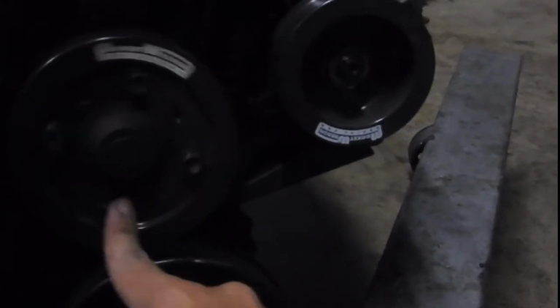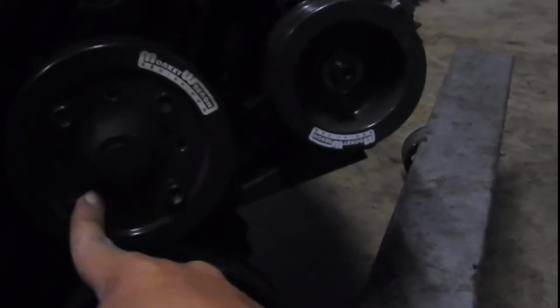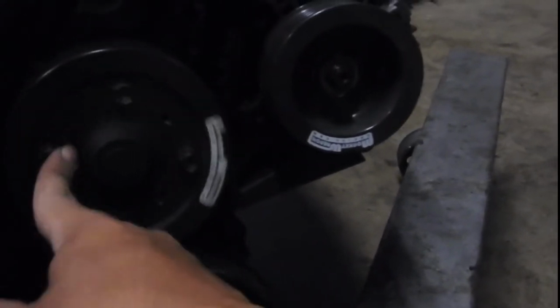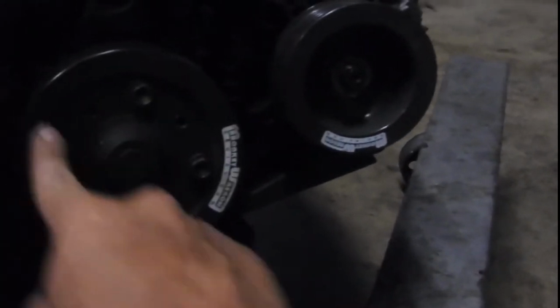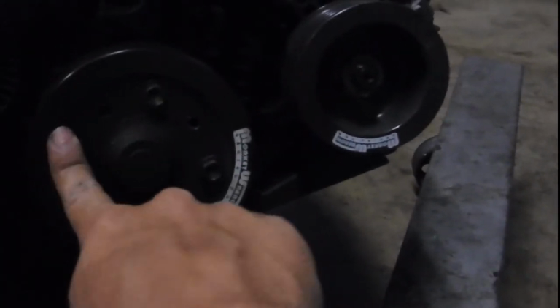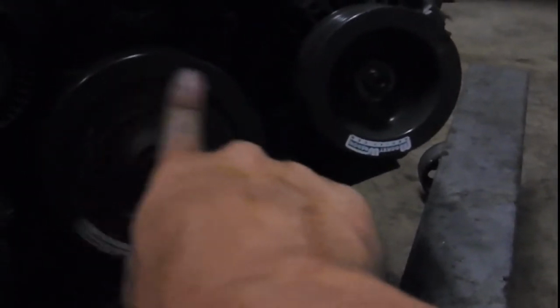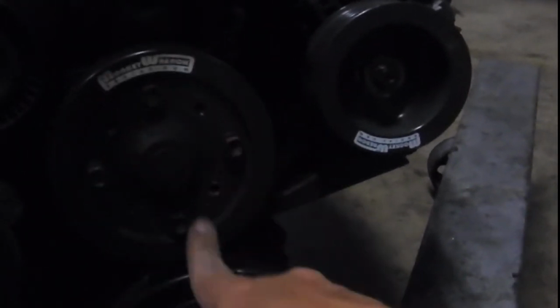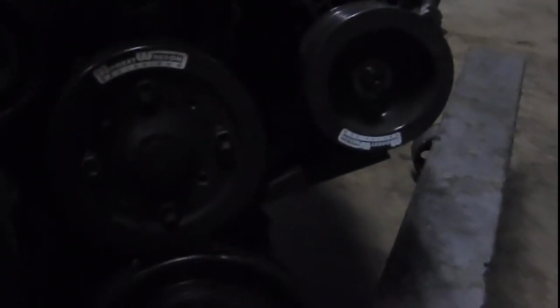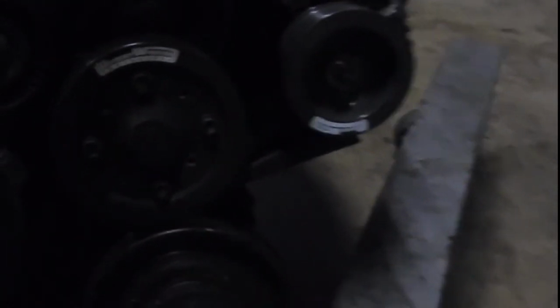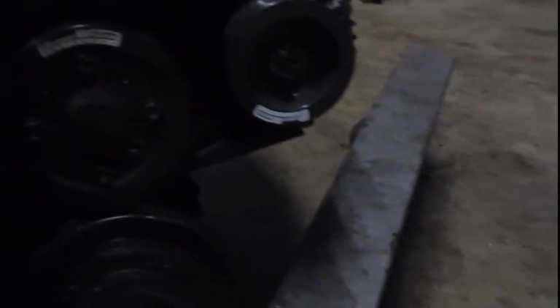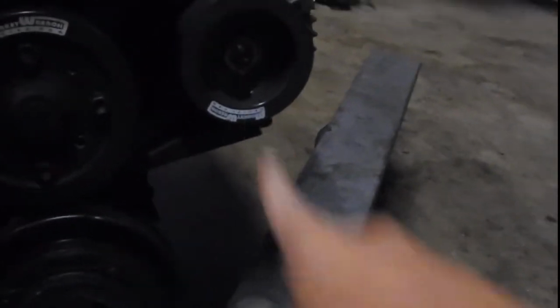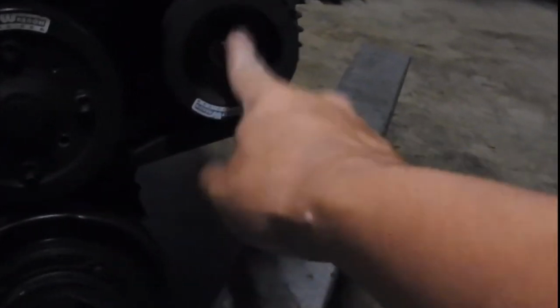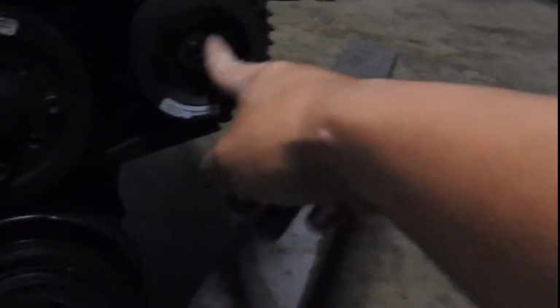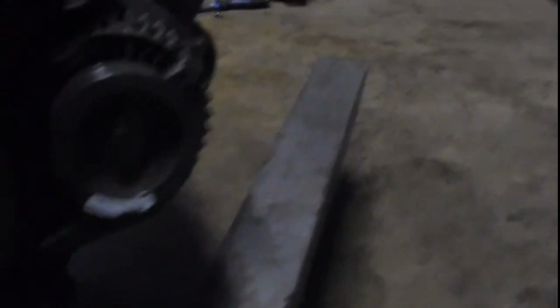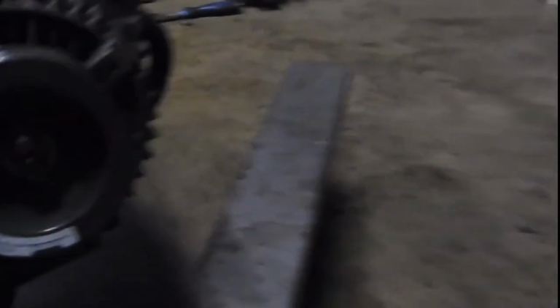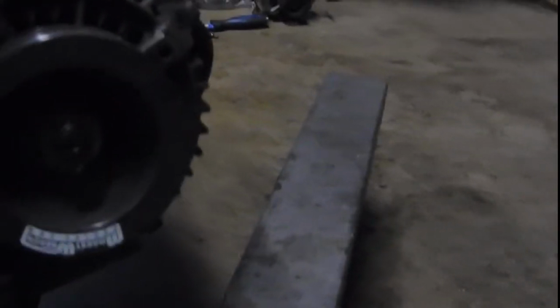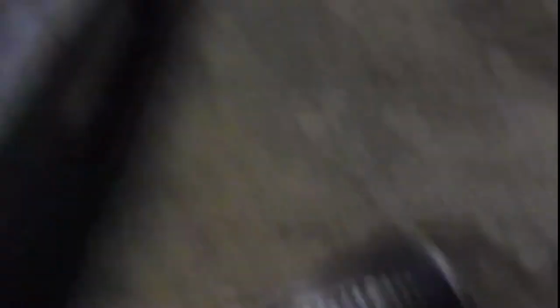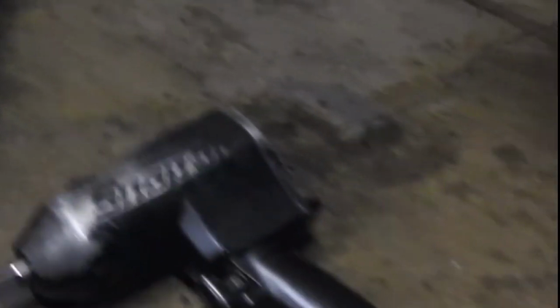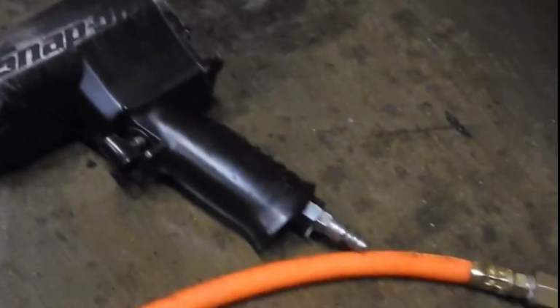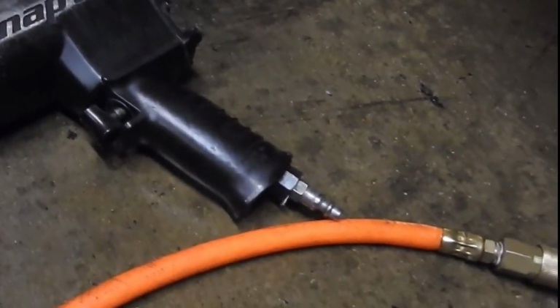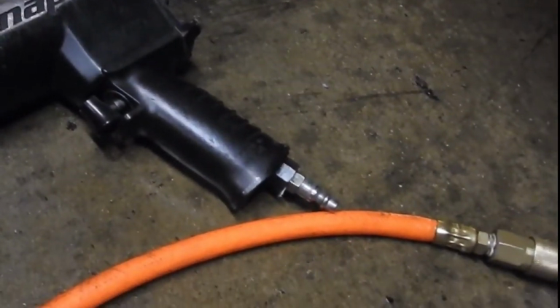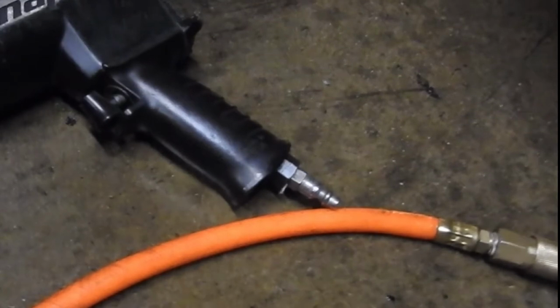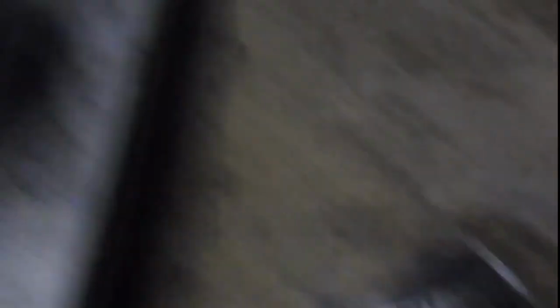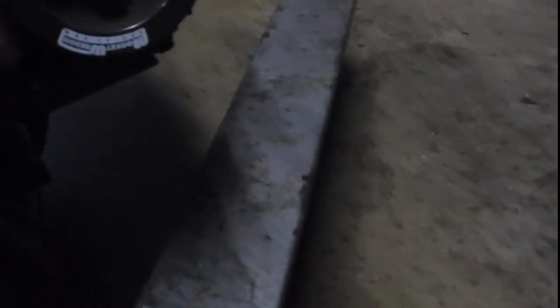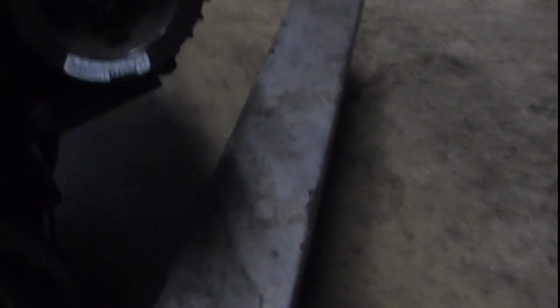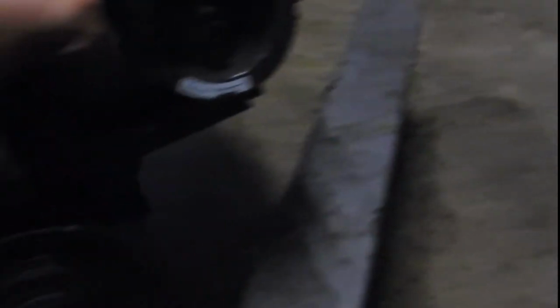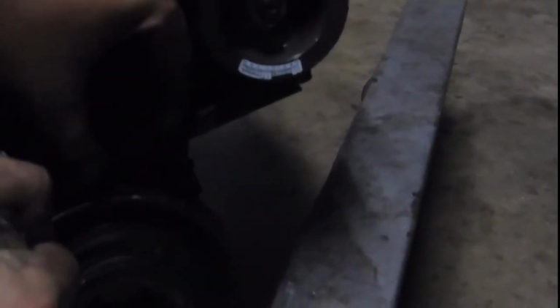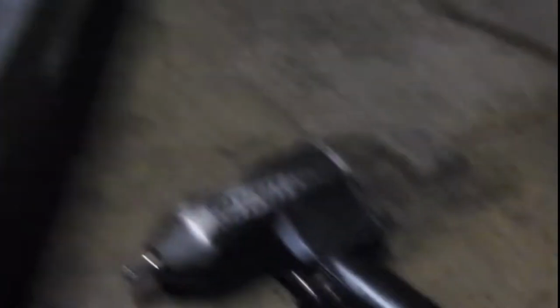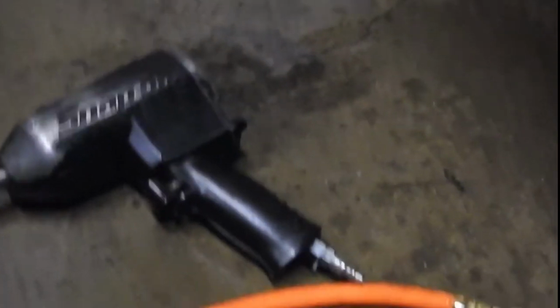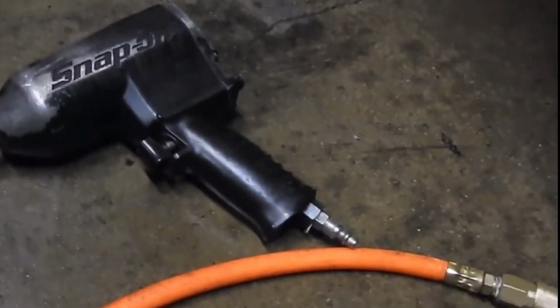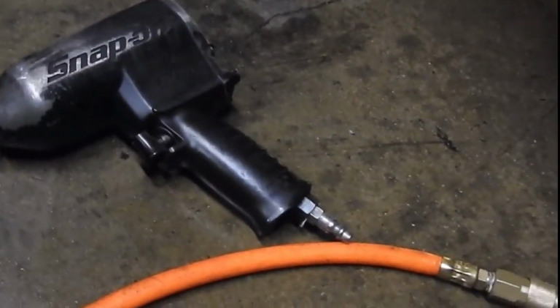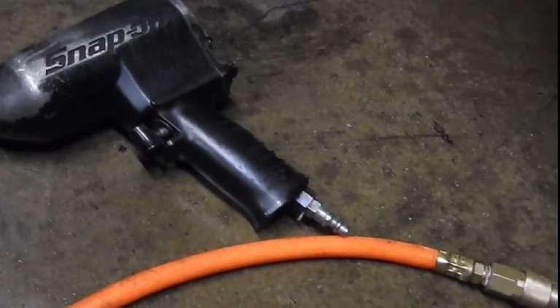This guy has broken one of mine's using an impact. It's nice when you have air tools and good stuff — Snap-on.